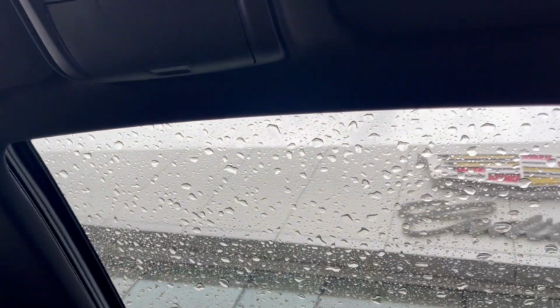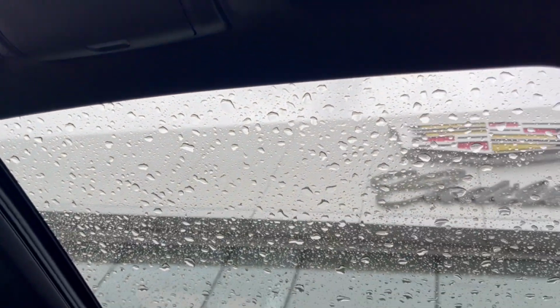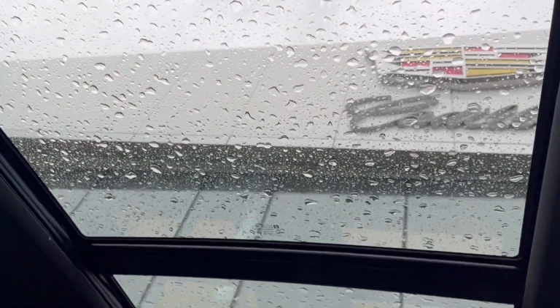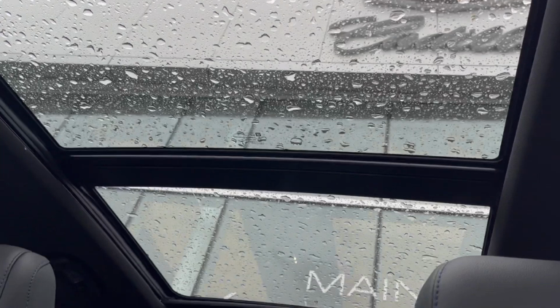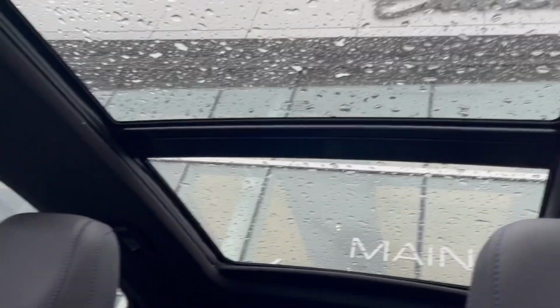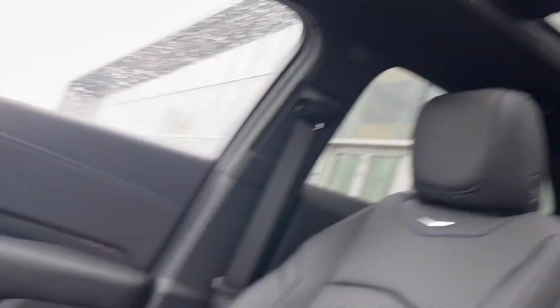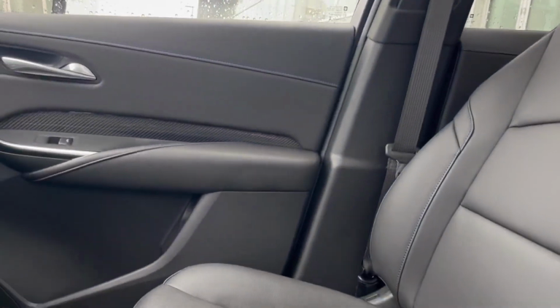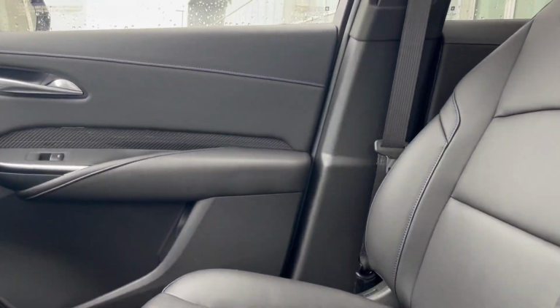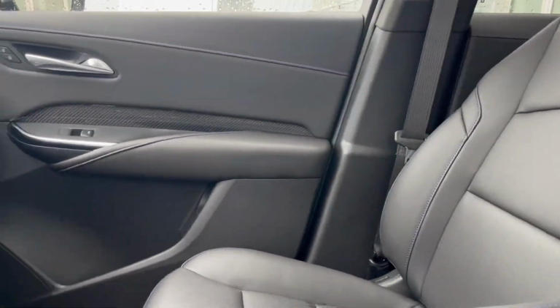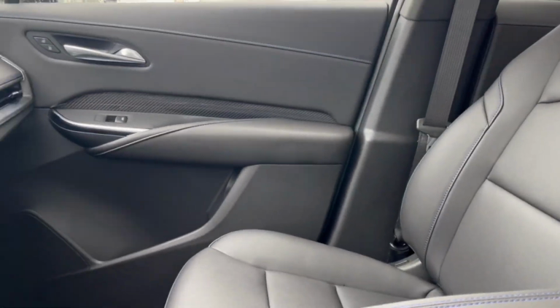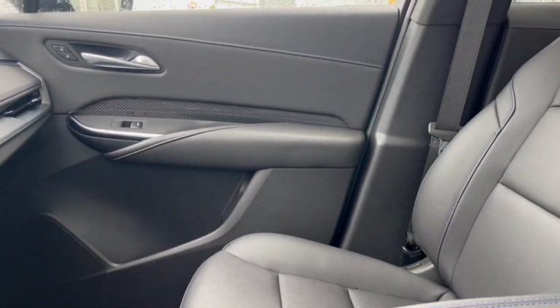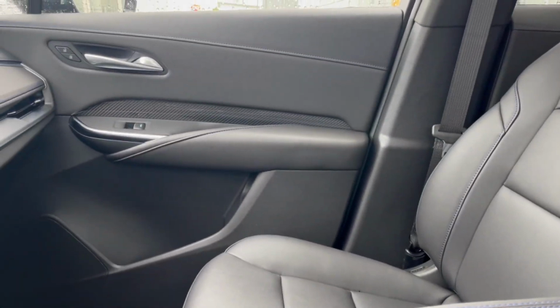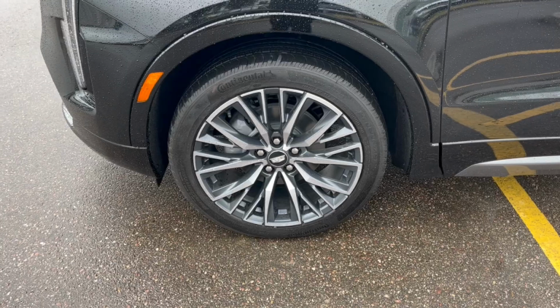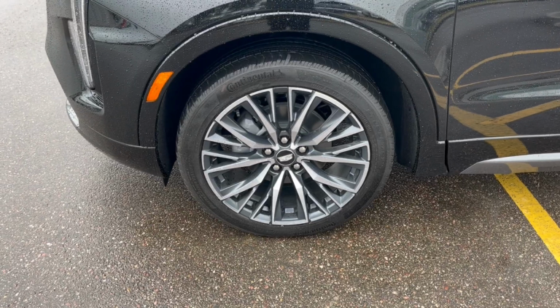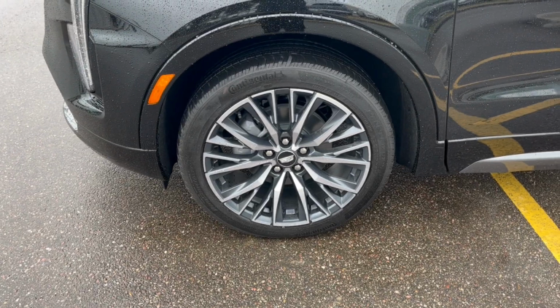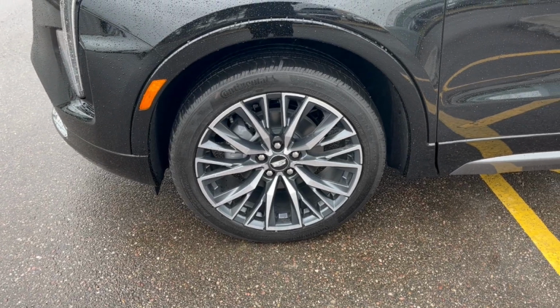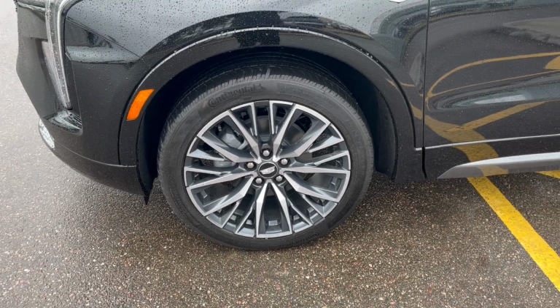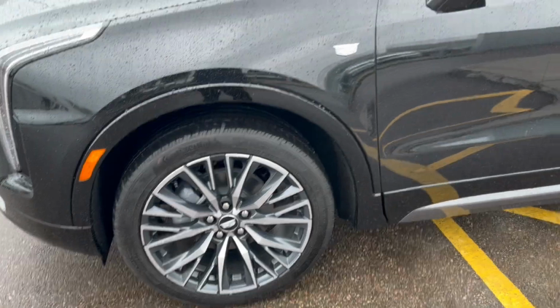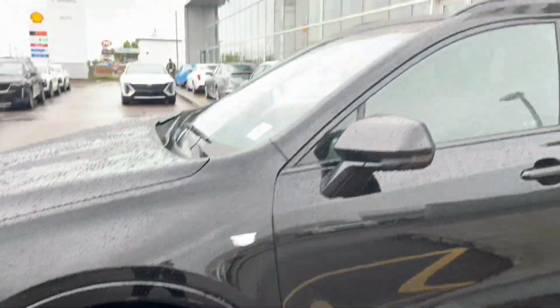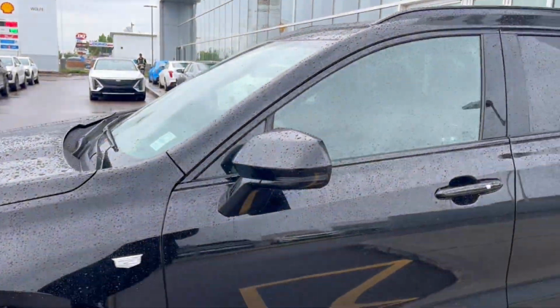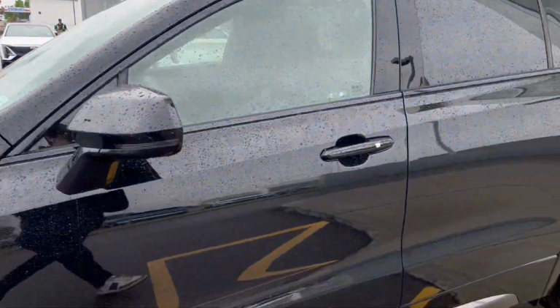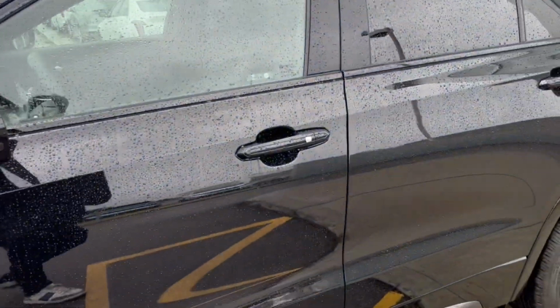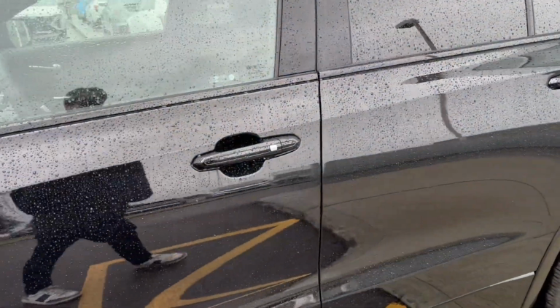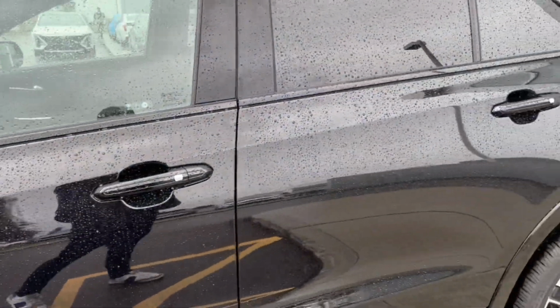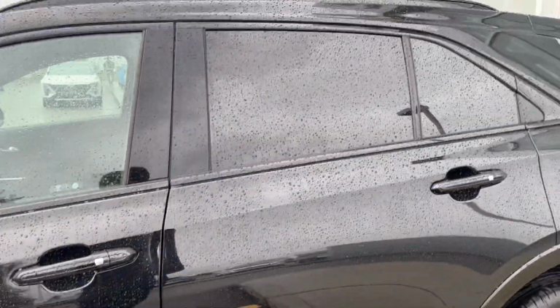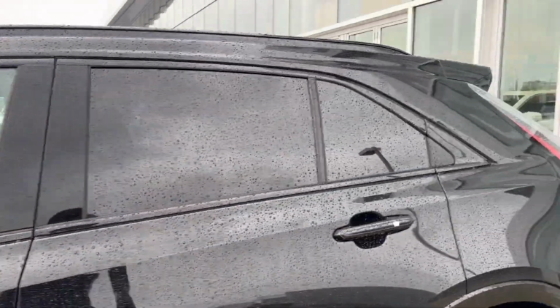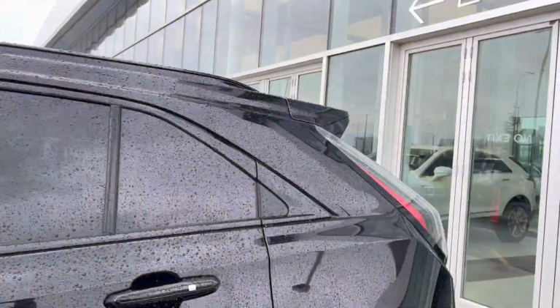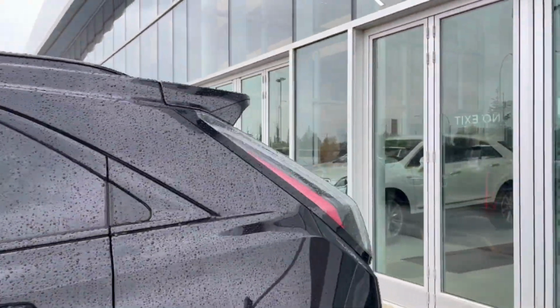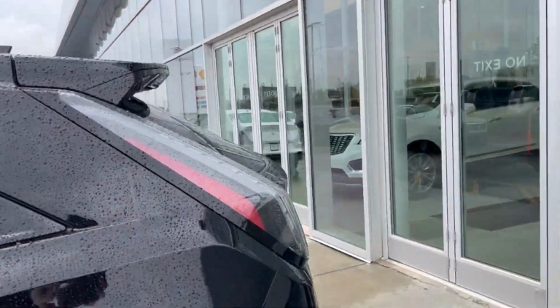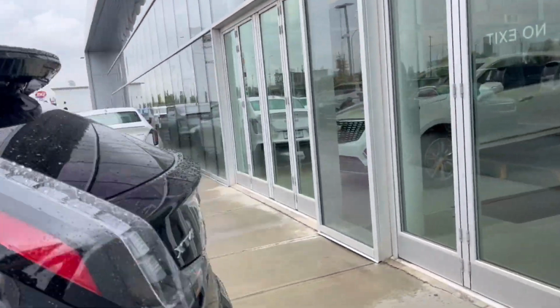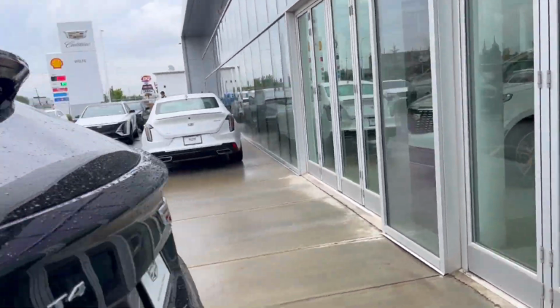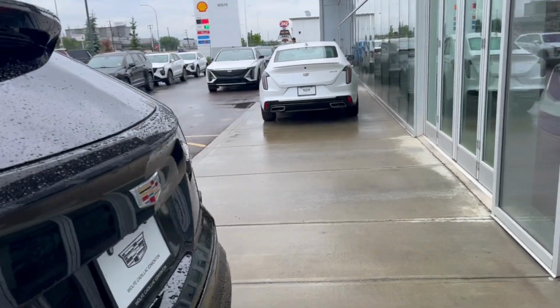Here's the sunroof. Moving on to the exterior, here are the wheels — color-matched mirror caps and door handles with keyless entry, as well as tint on the rear windows.